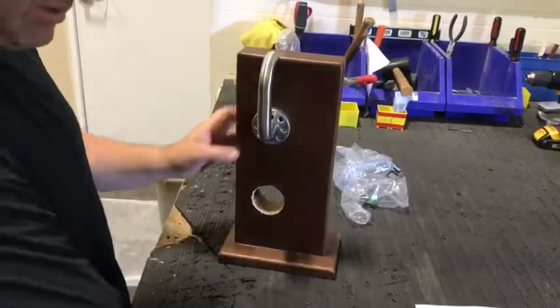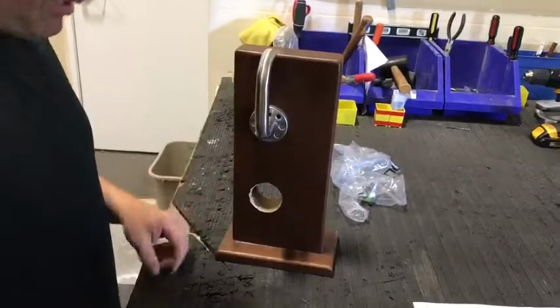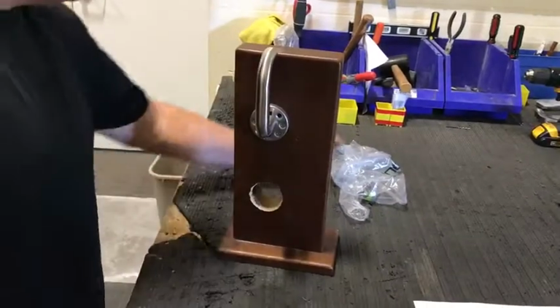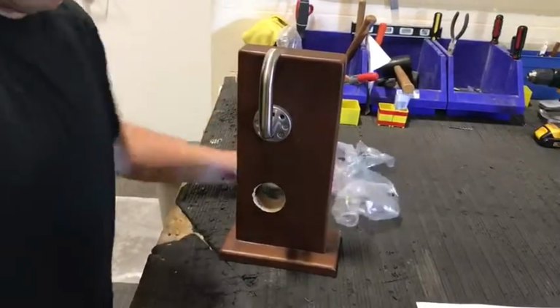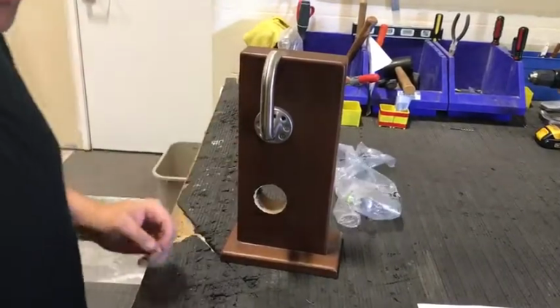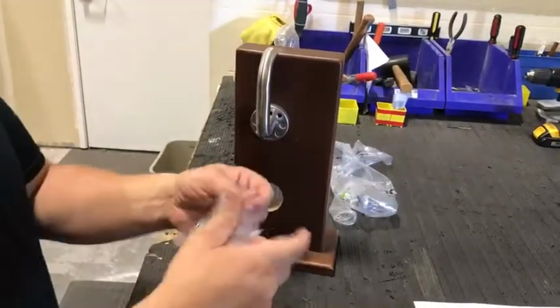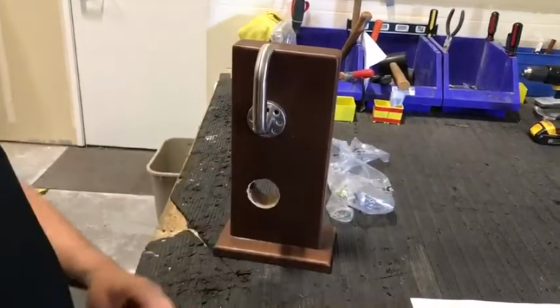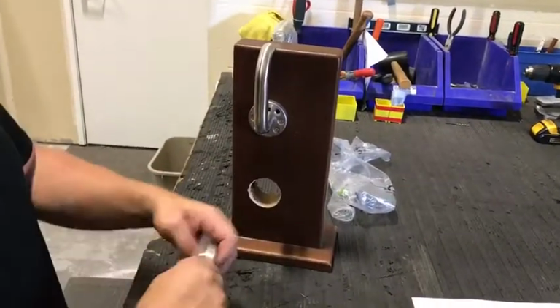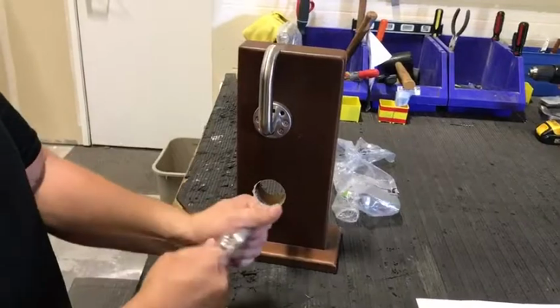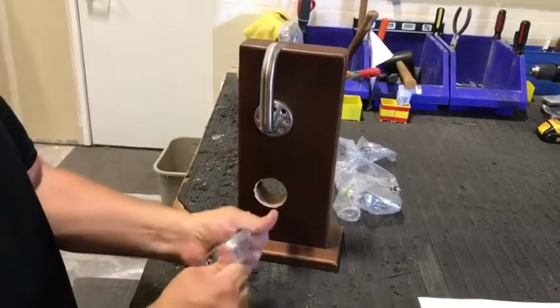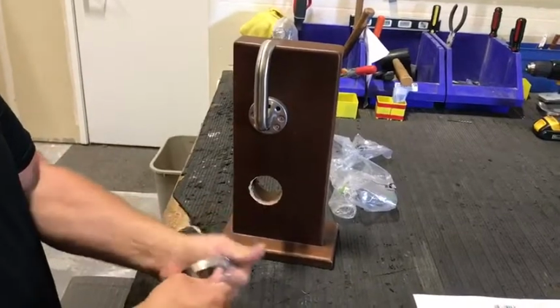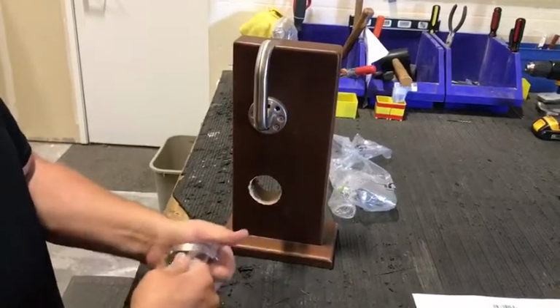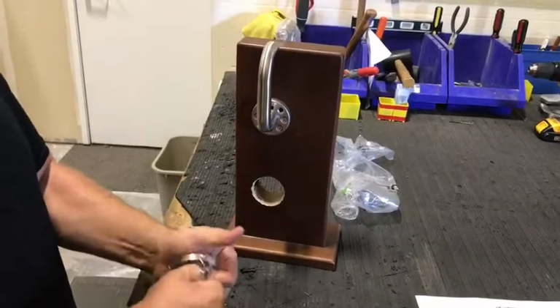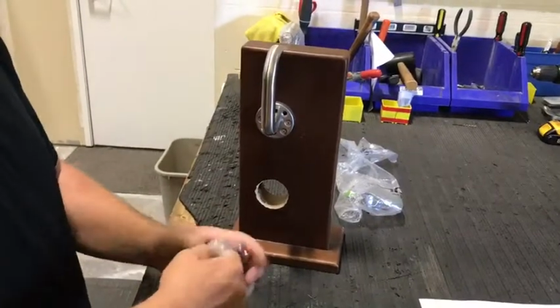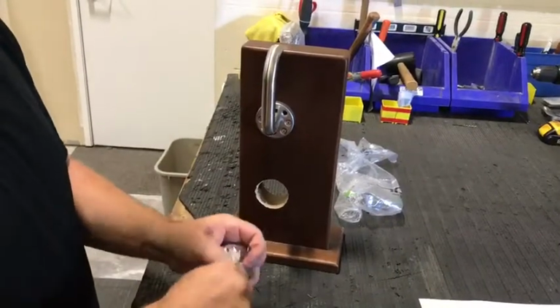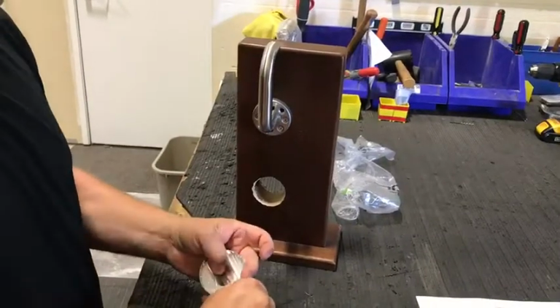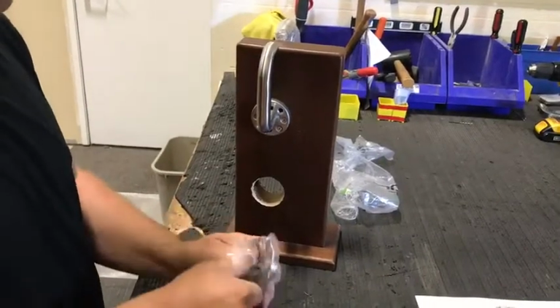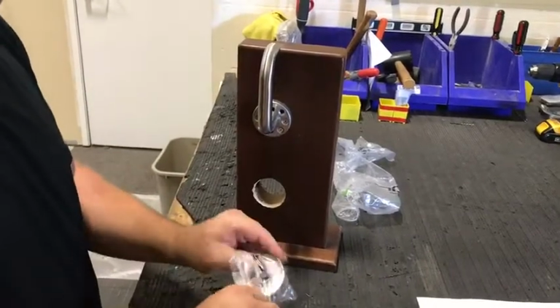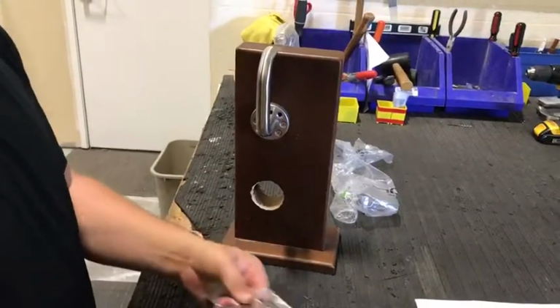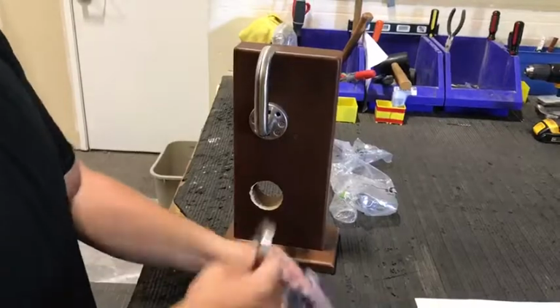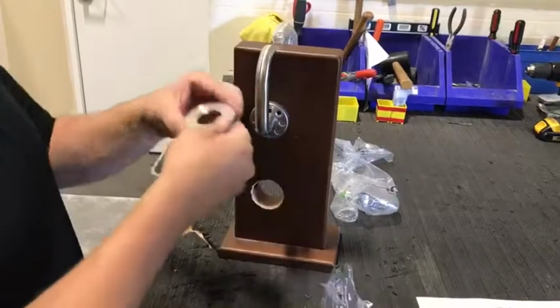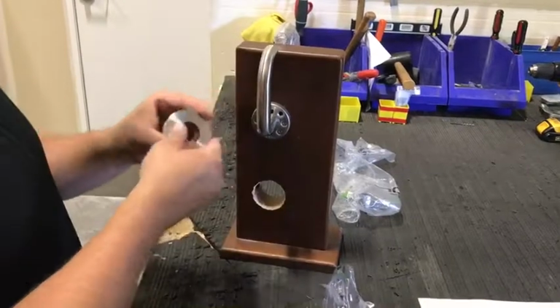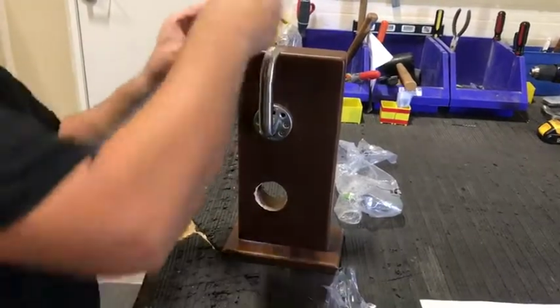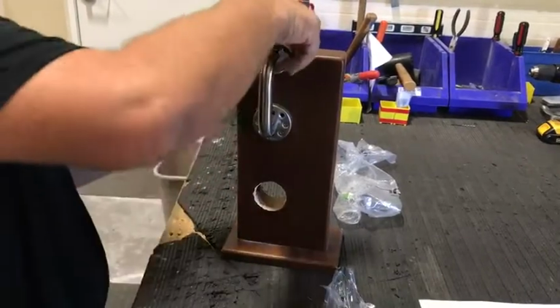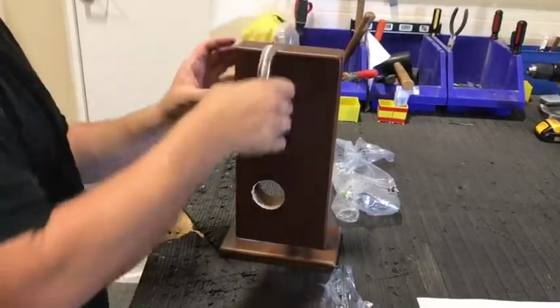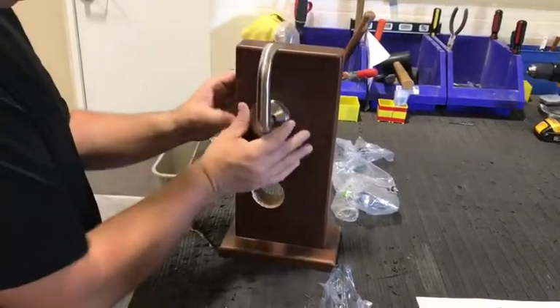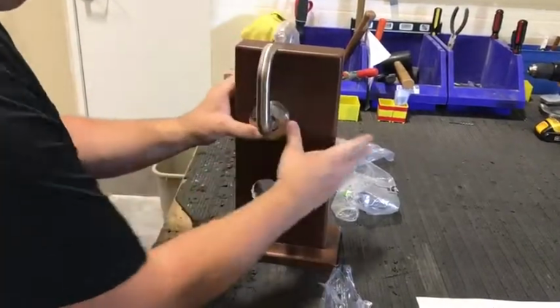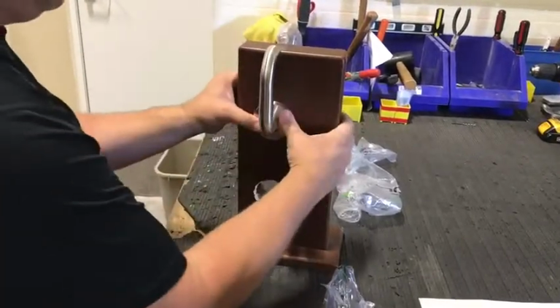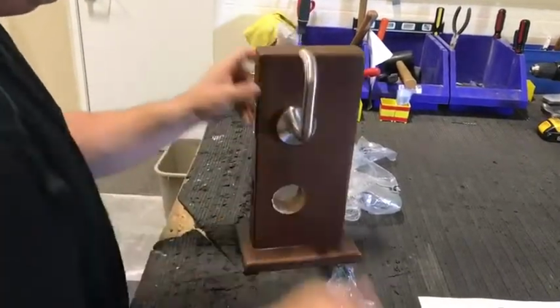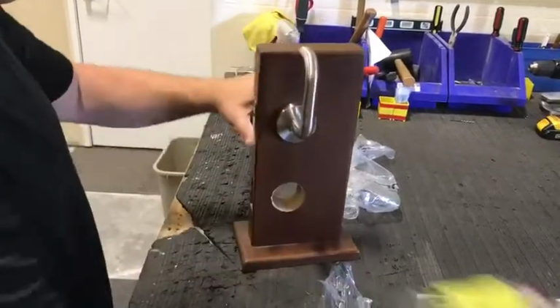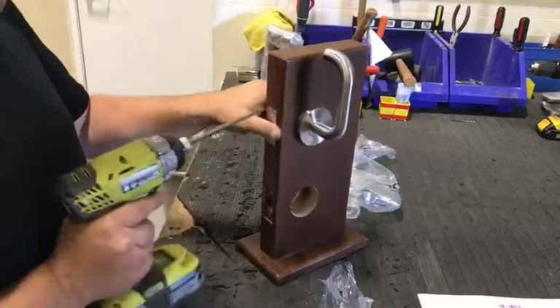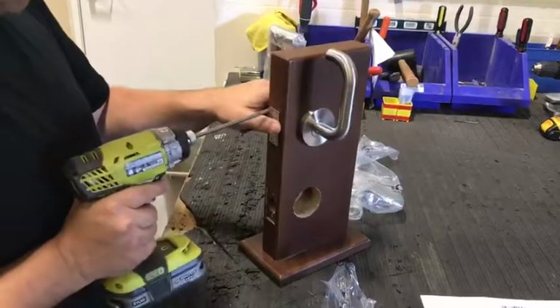Once the trim is installed, you're going to install the rose cover and tighten down your latch.